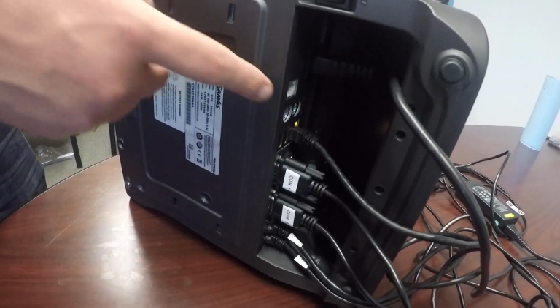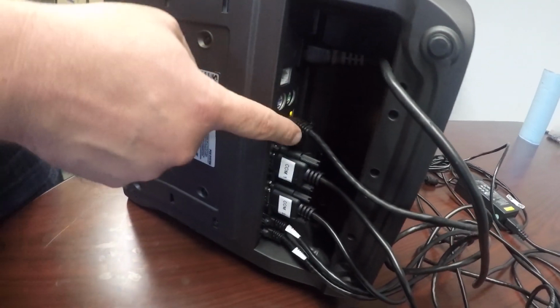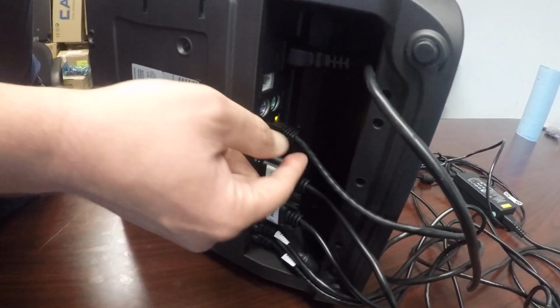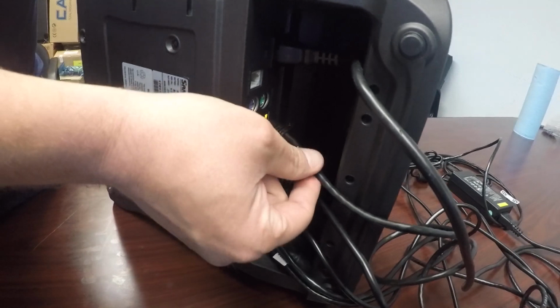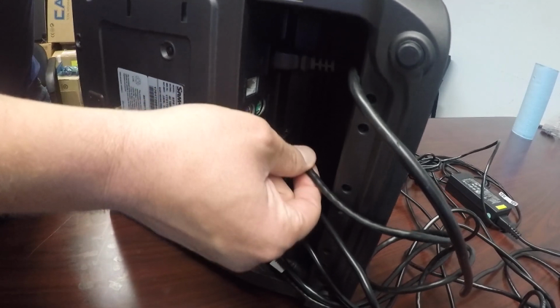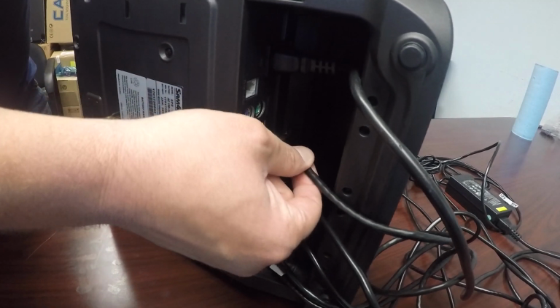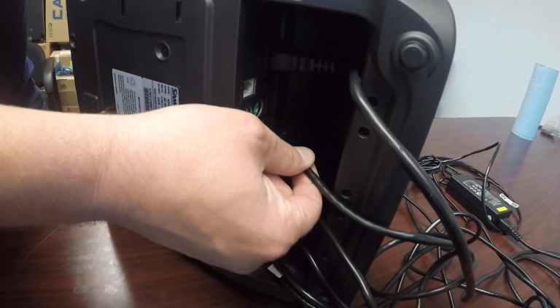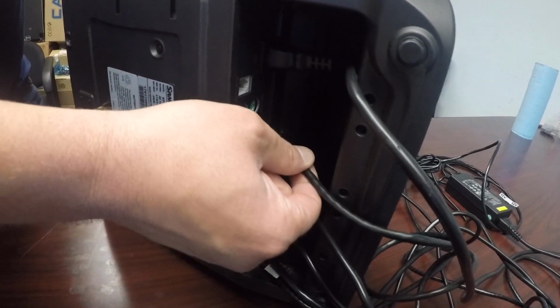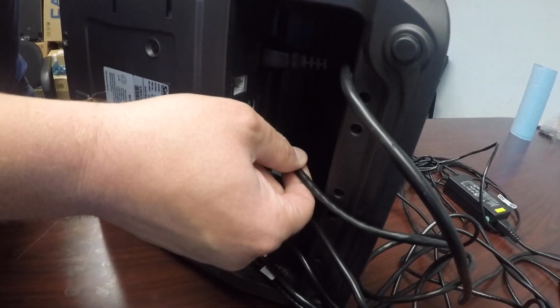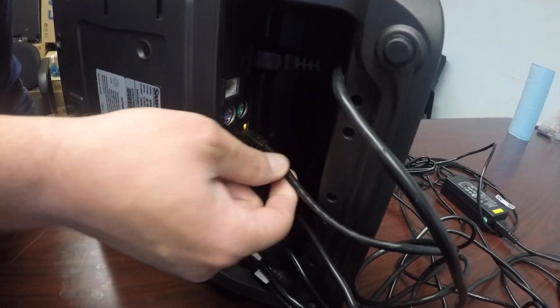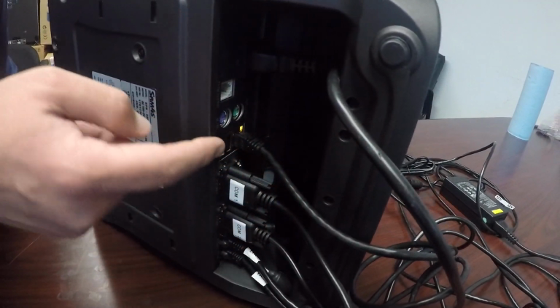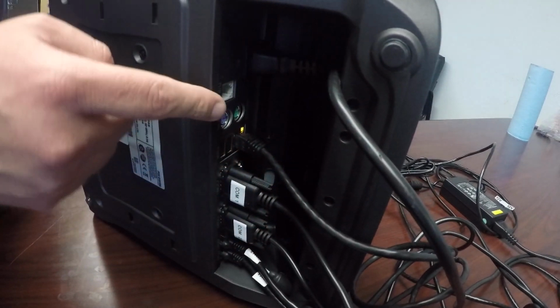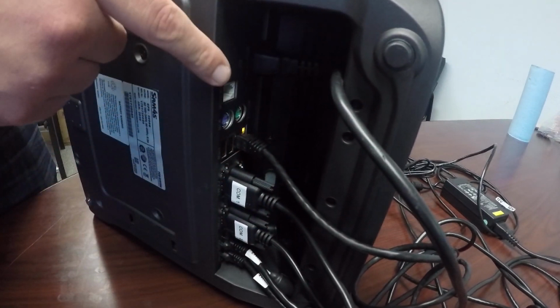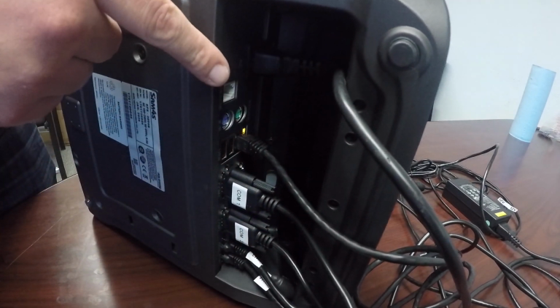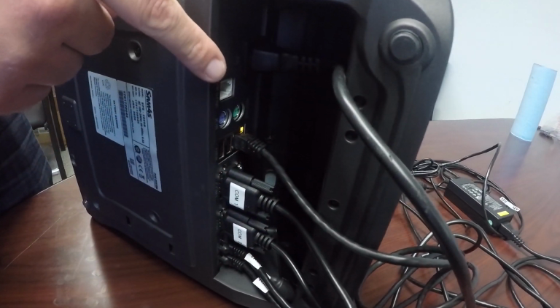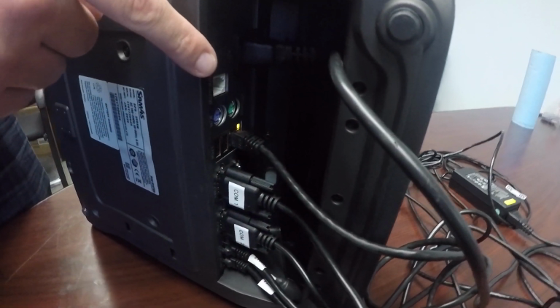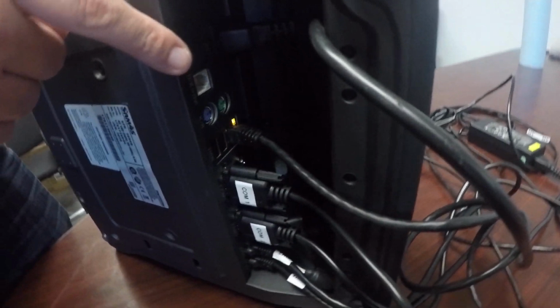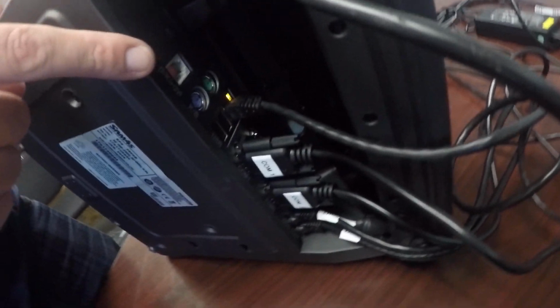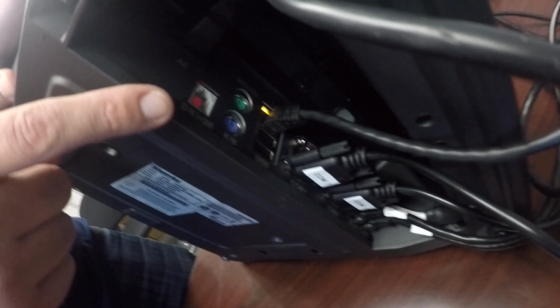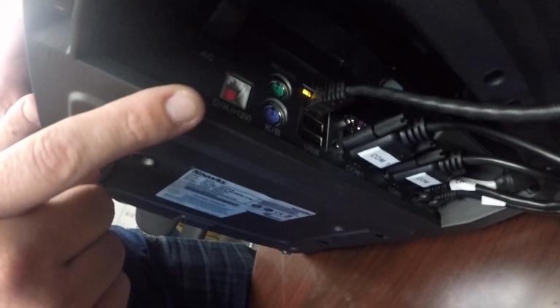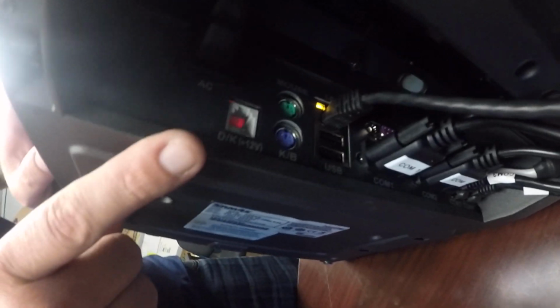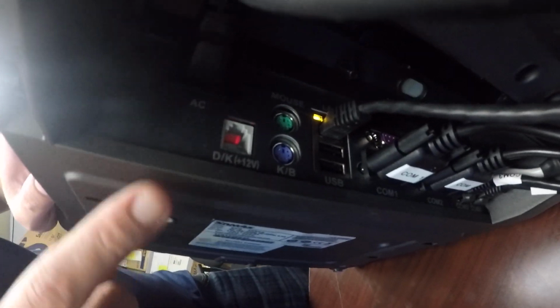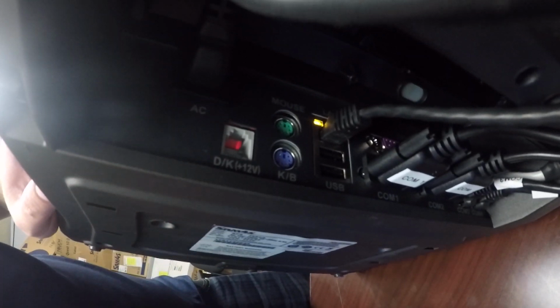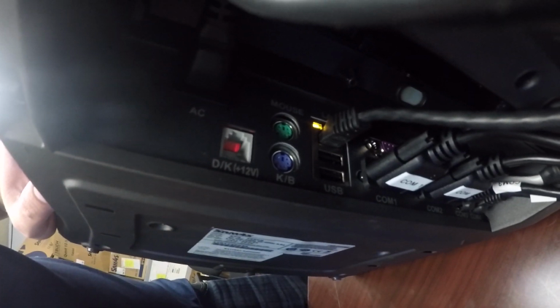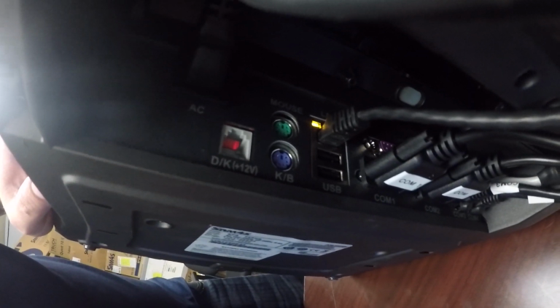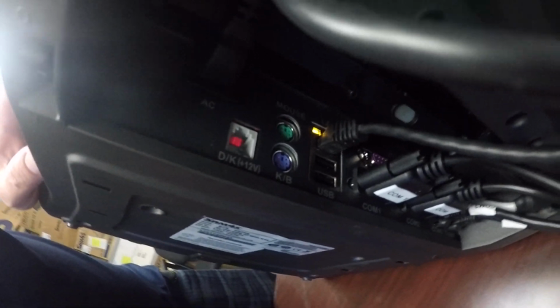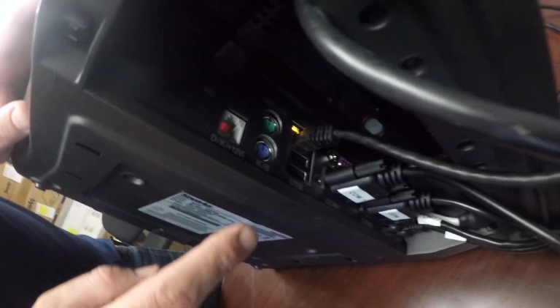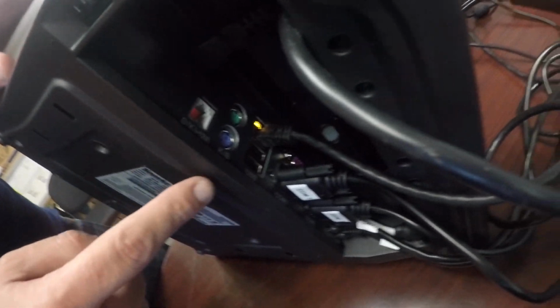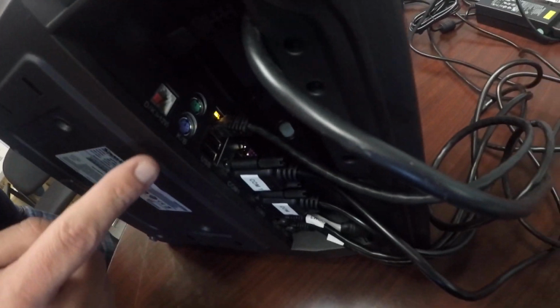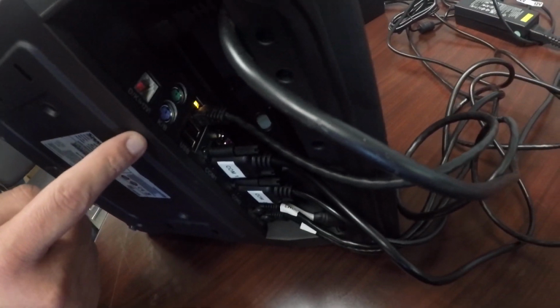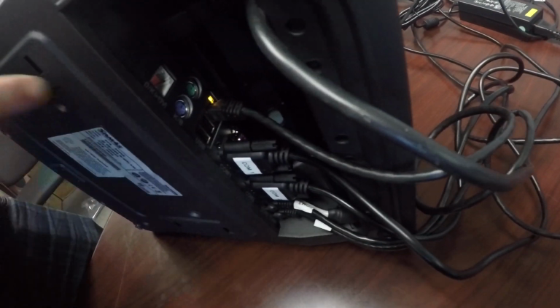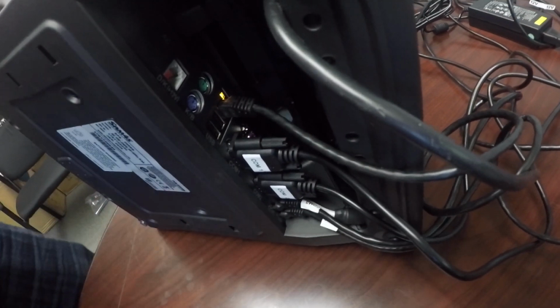Here is our network wire for the register. That's going to be connected to a port labeled LAN — L-A-N — on the back of the router, just above the USB ports.